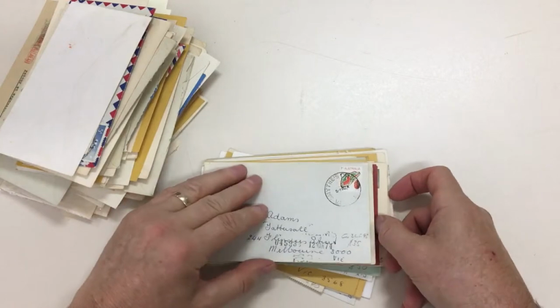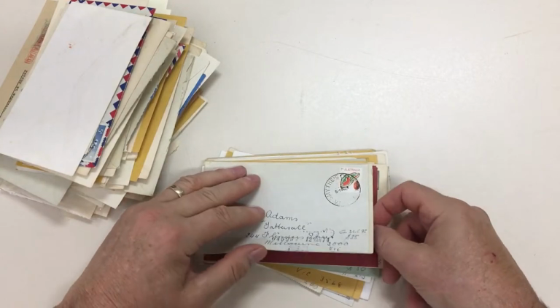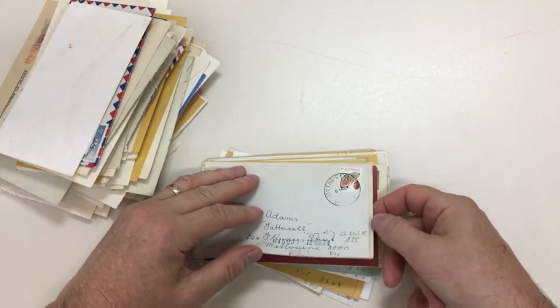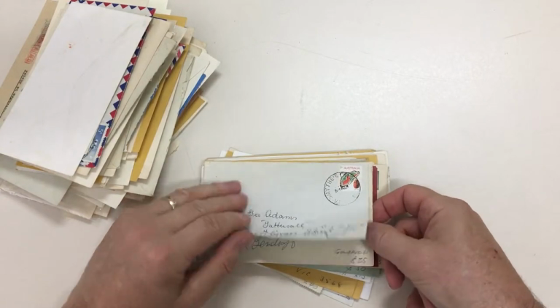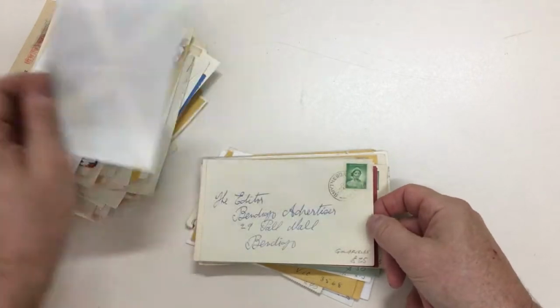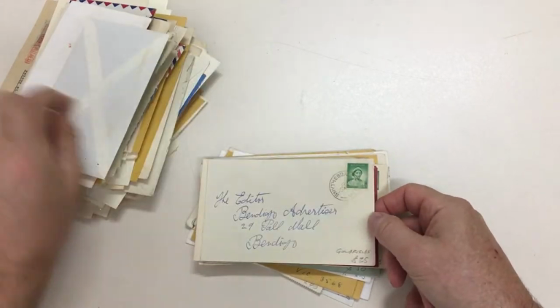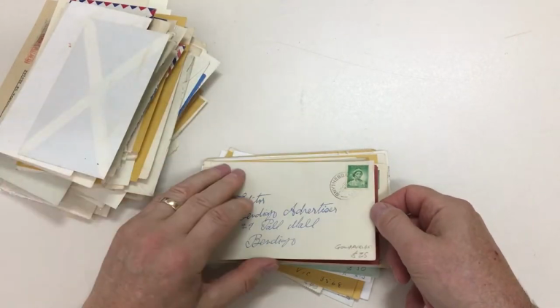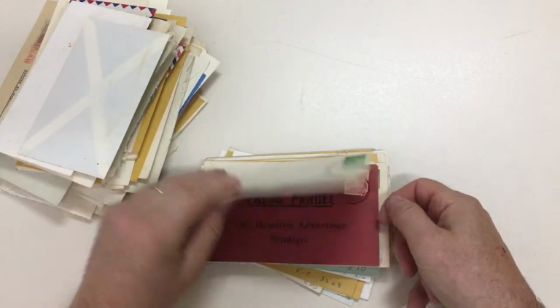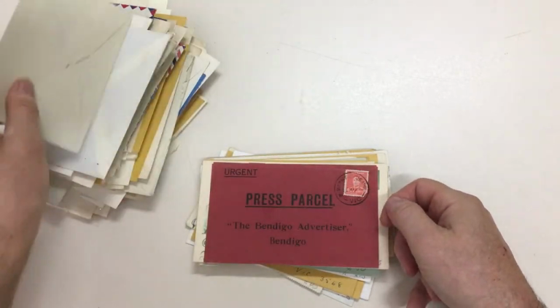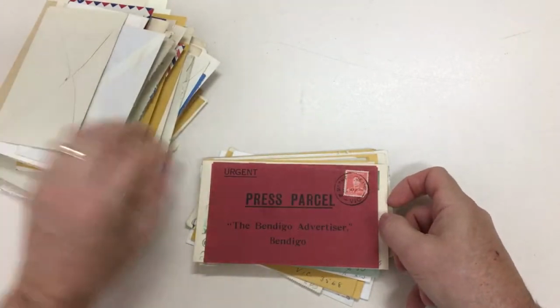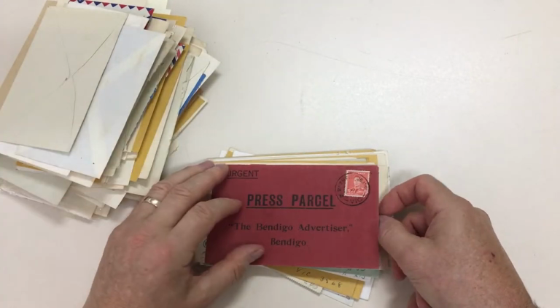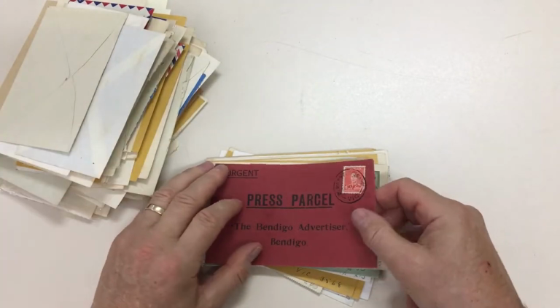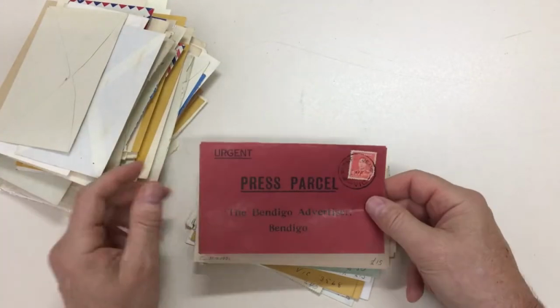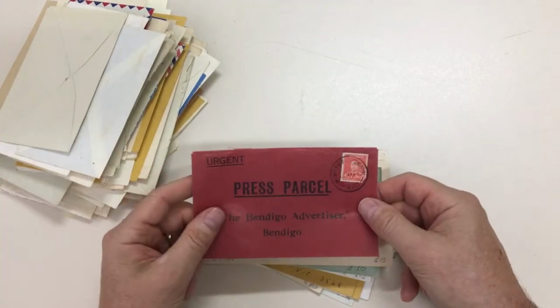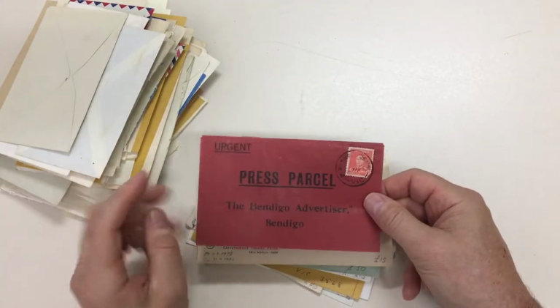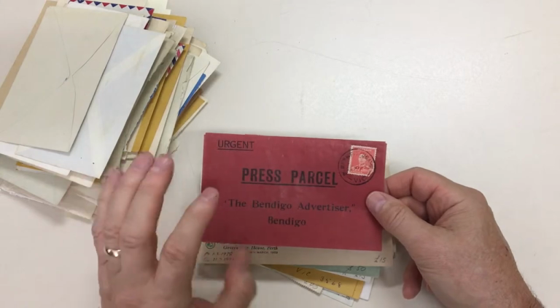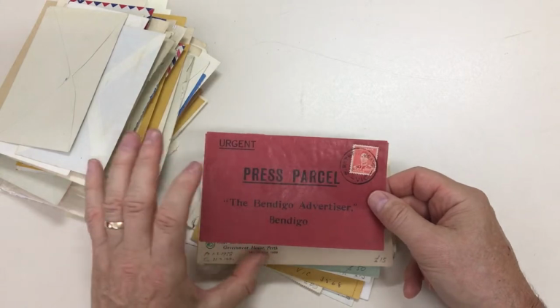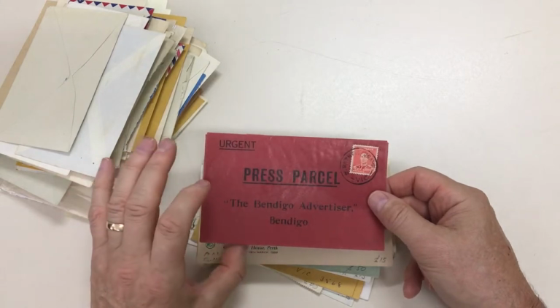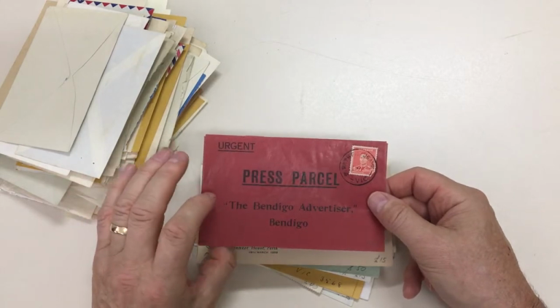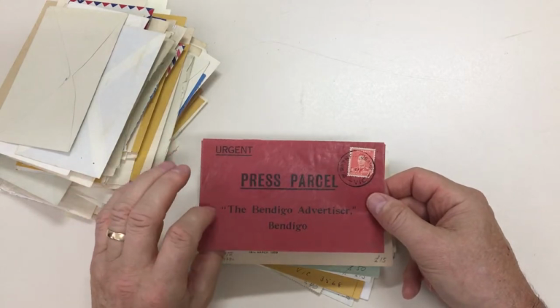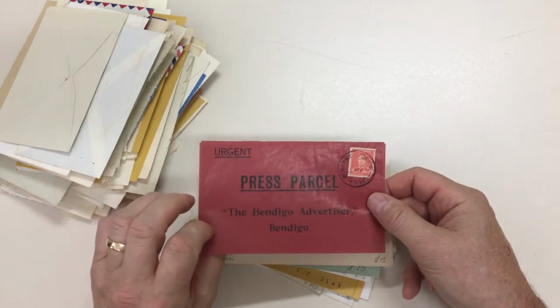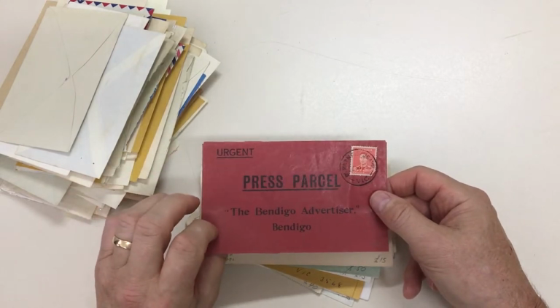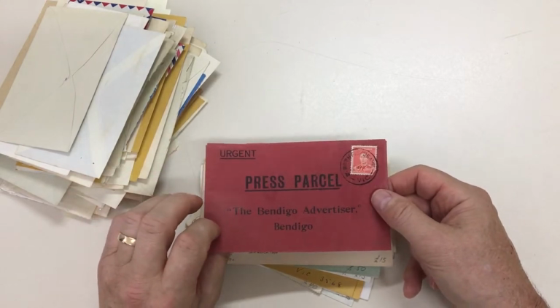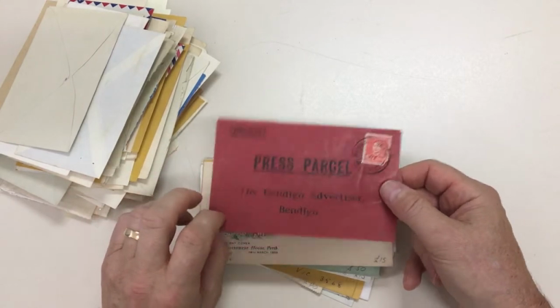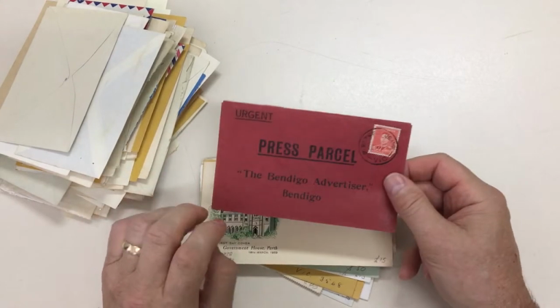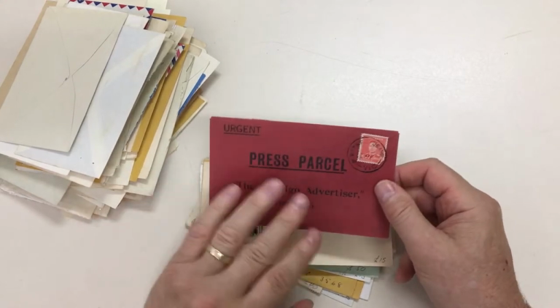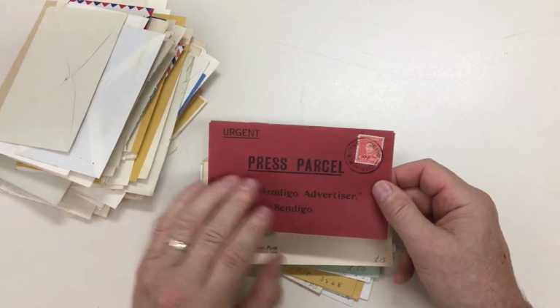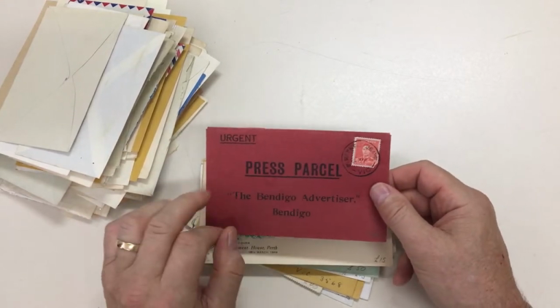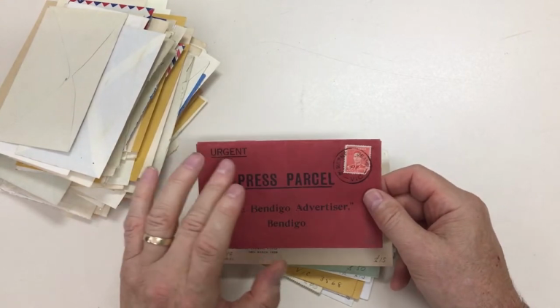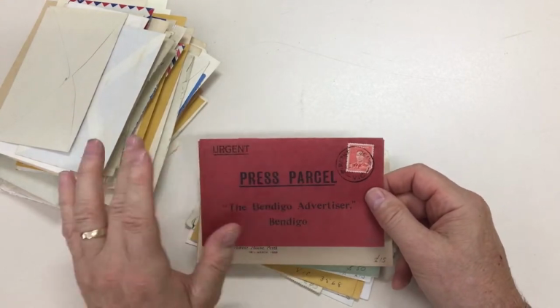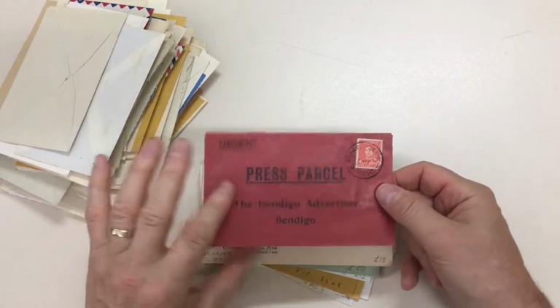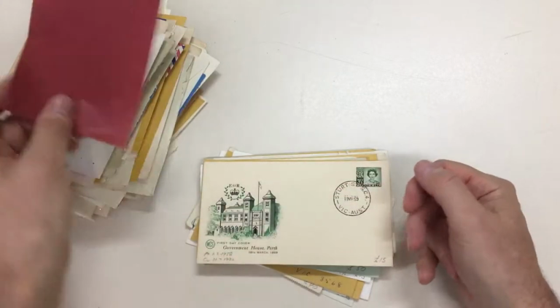Smythes Creek. Smythesdale — yes, they are very close to one another. Strathfield — another press parcel with Urgent on it.